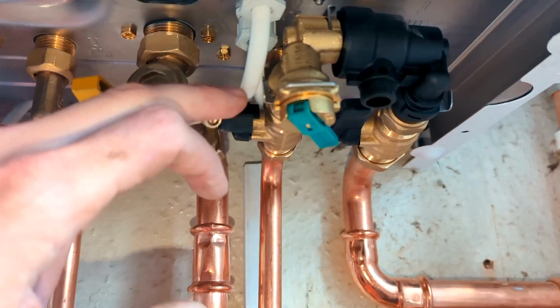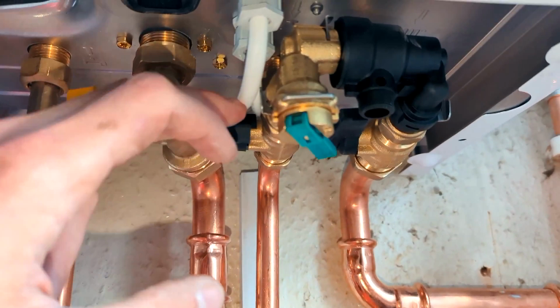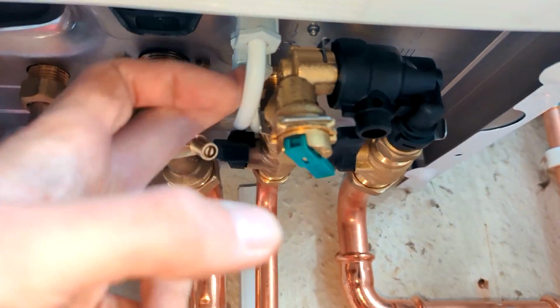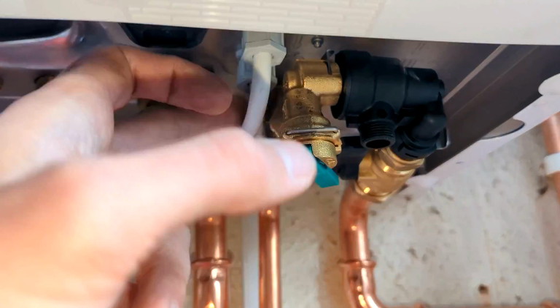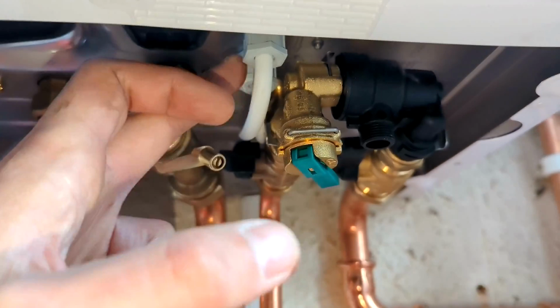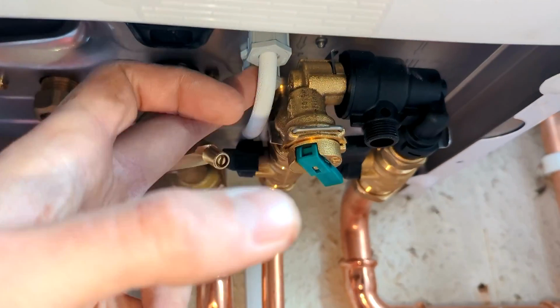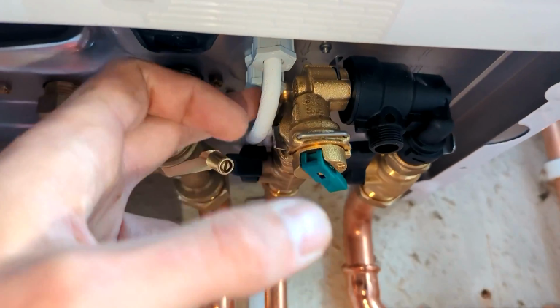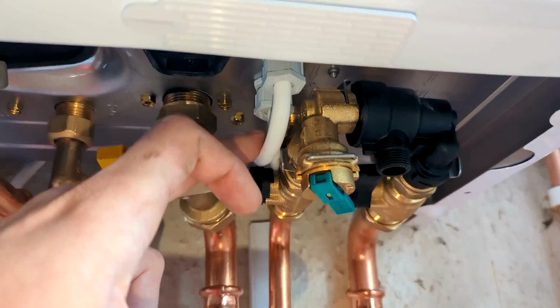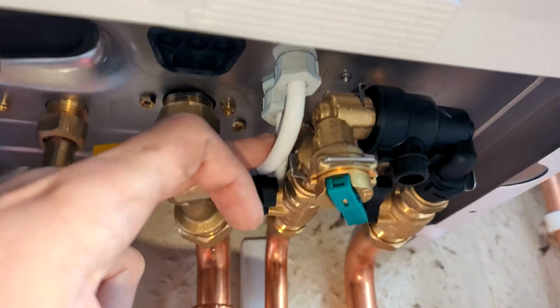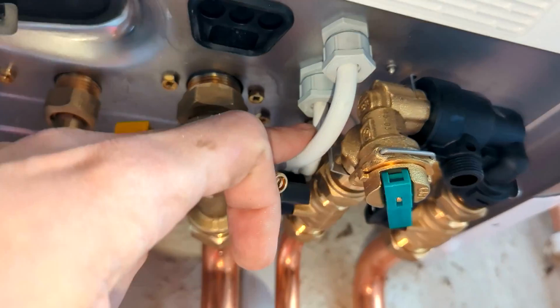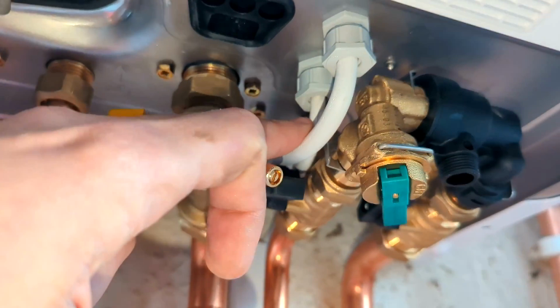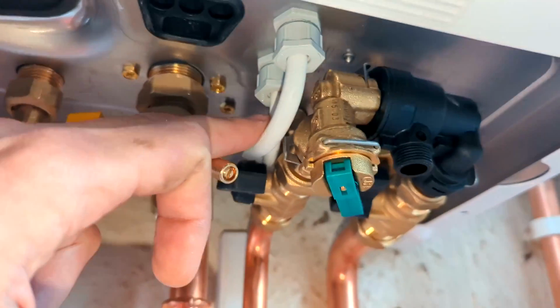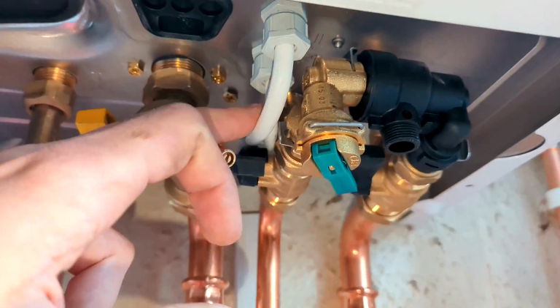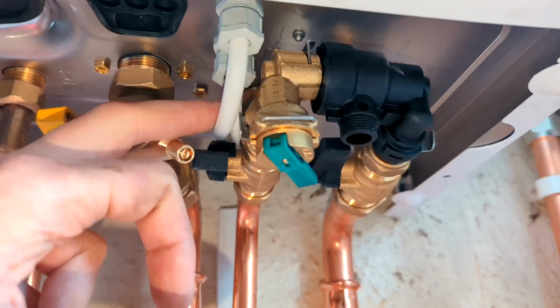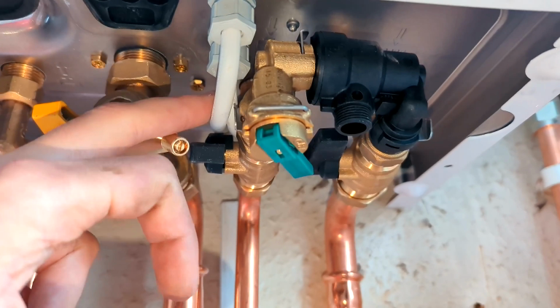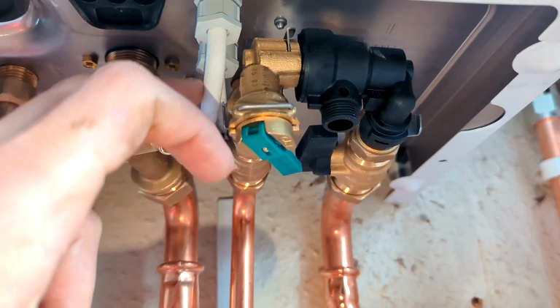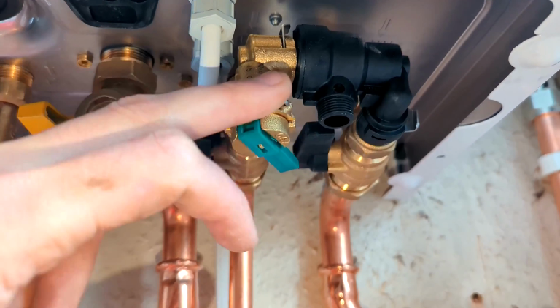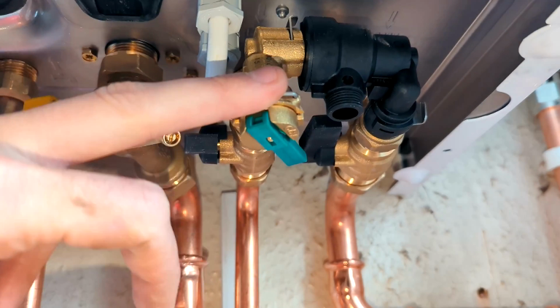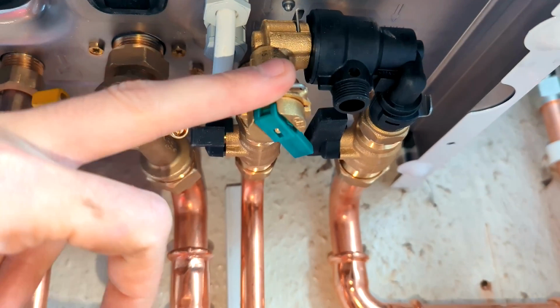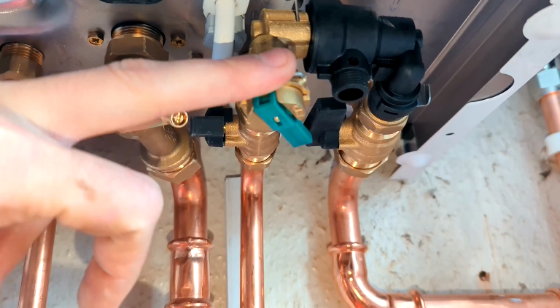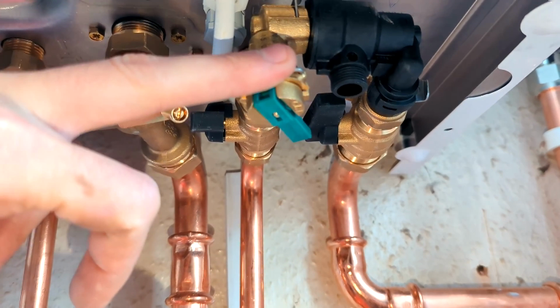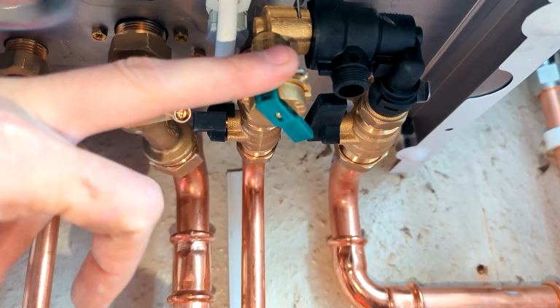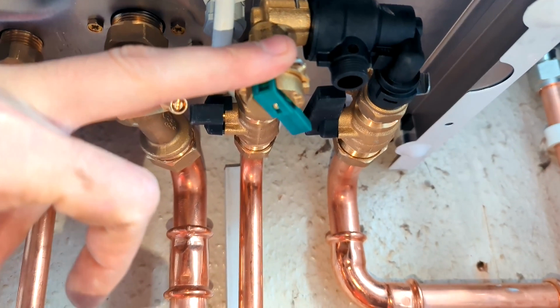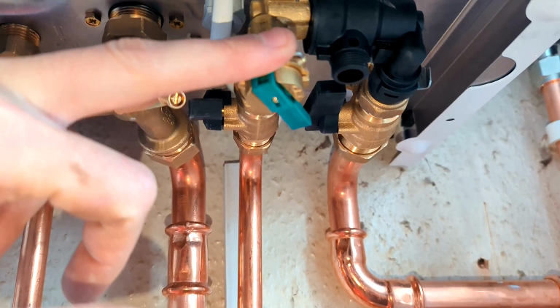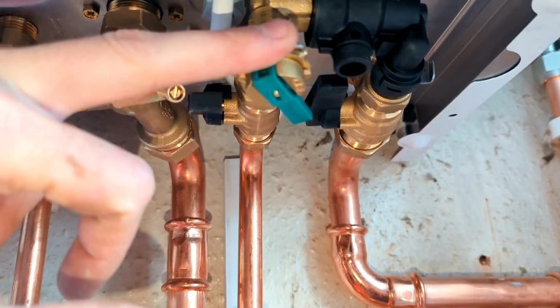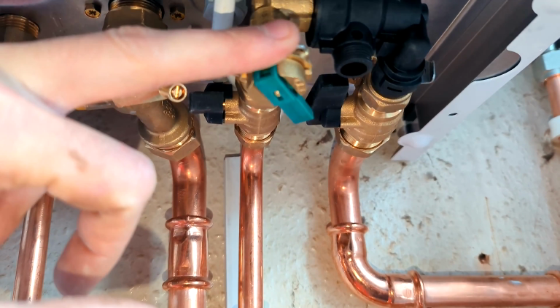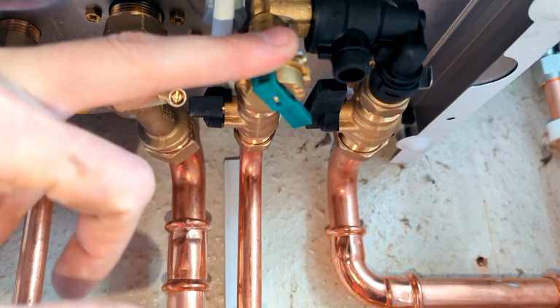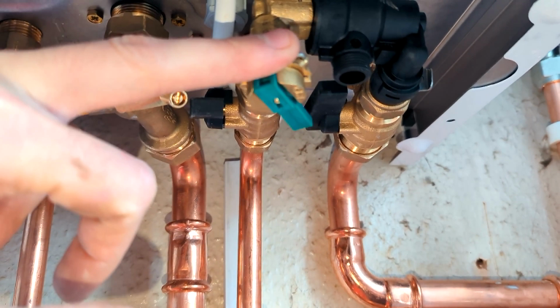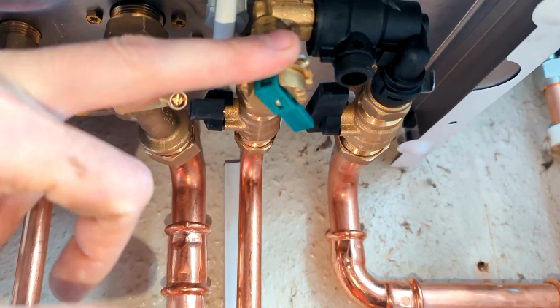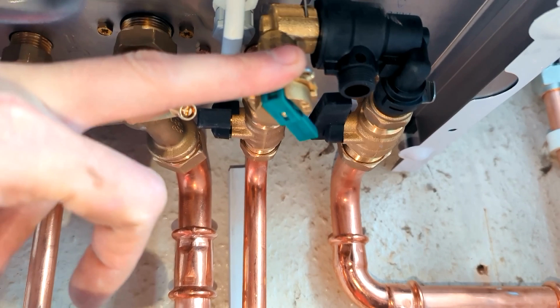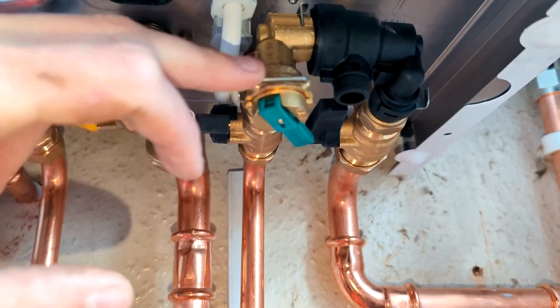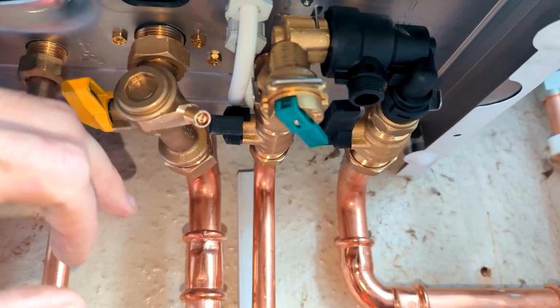Then you've got your cables coming in through here via dedicated cable grommets. And then this next one is your cold water supply to the boiler — the cold water feed.